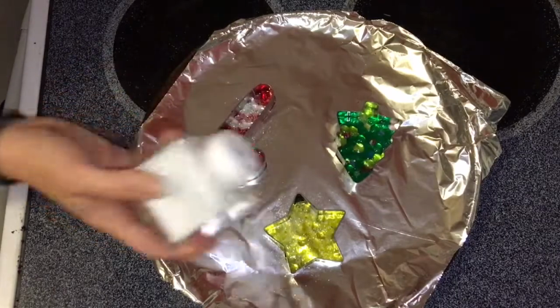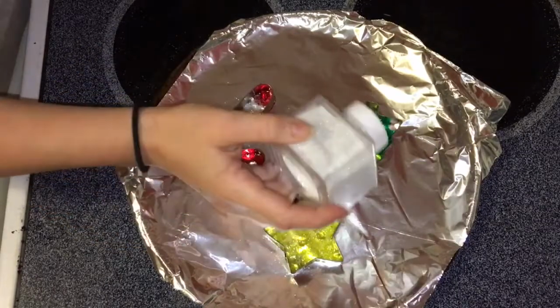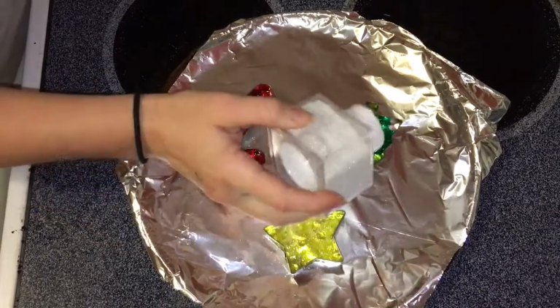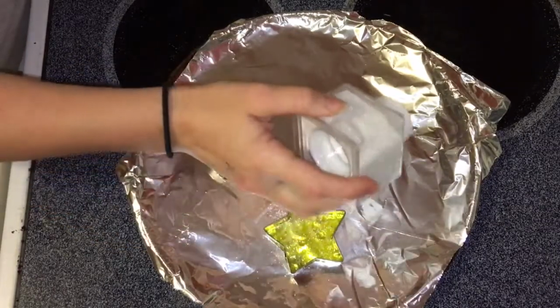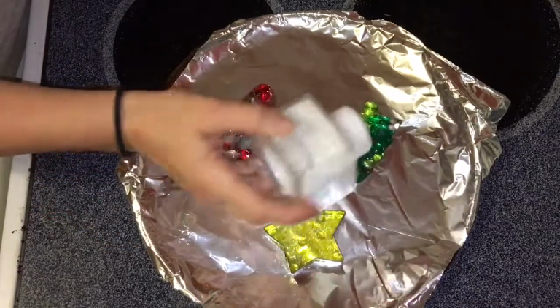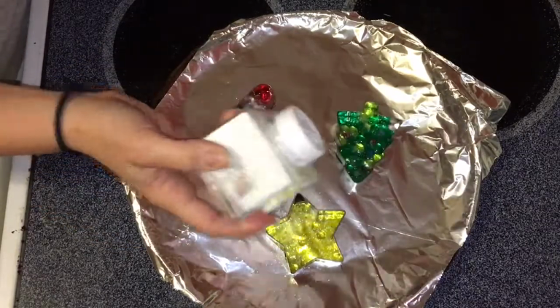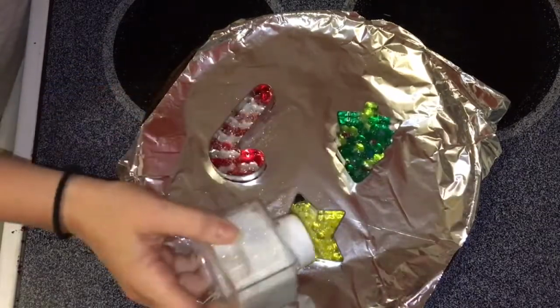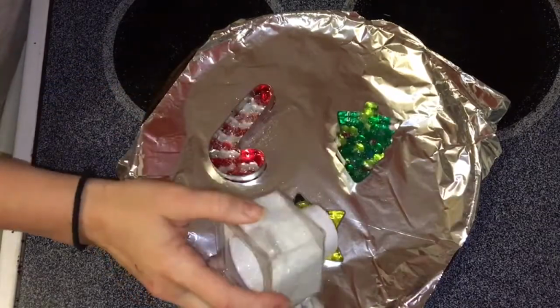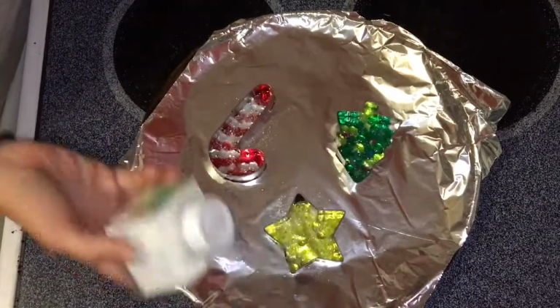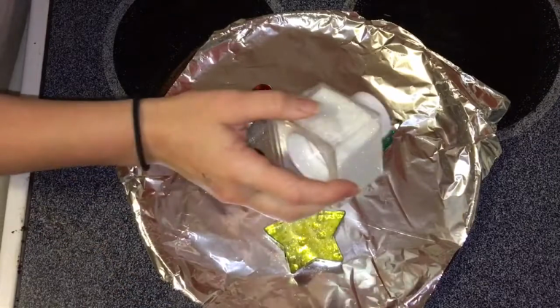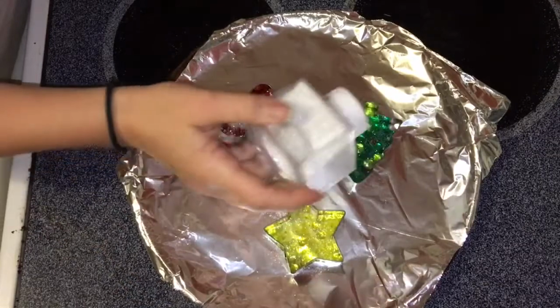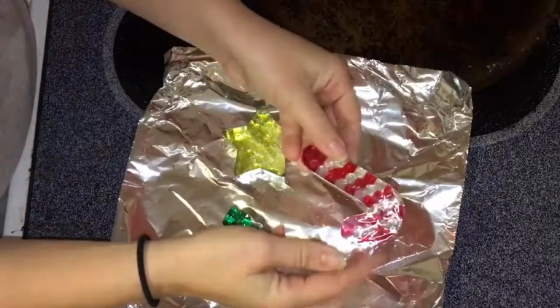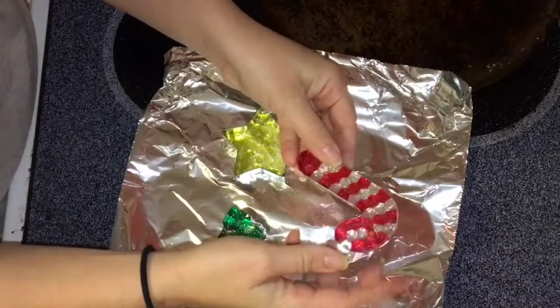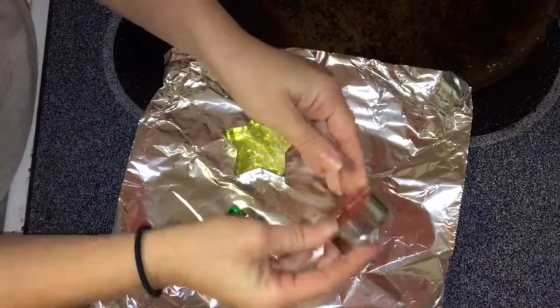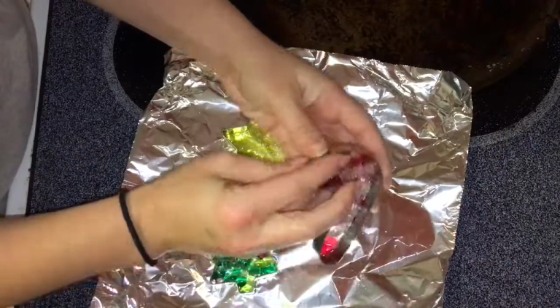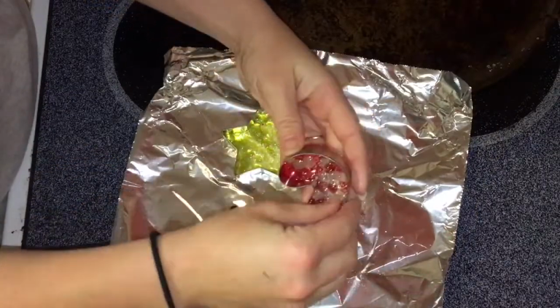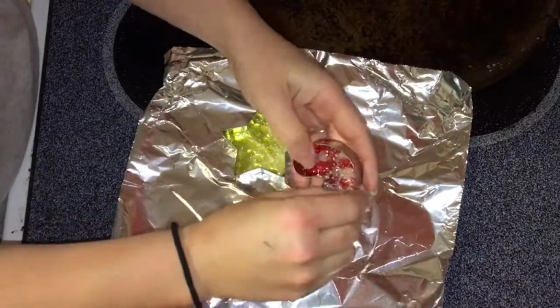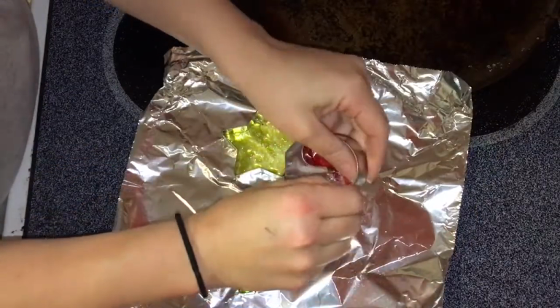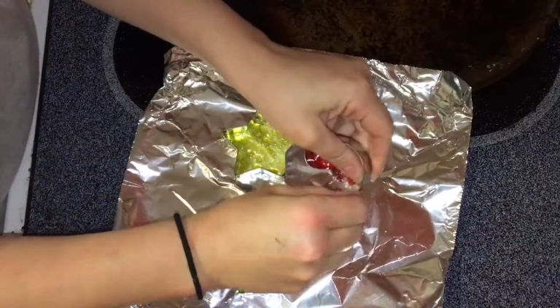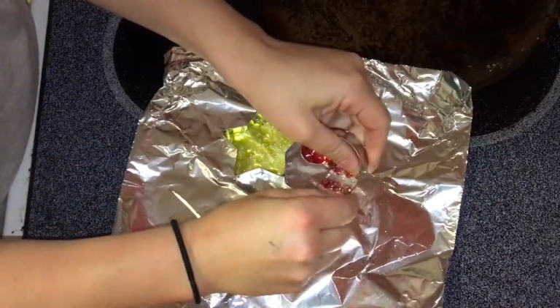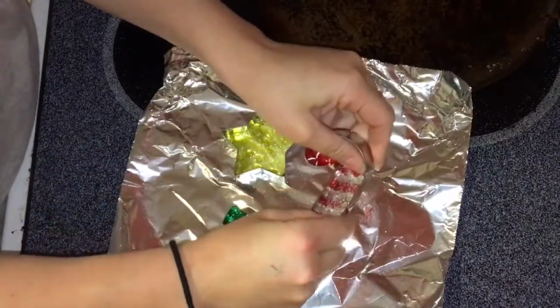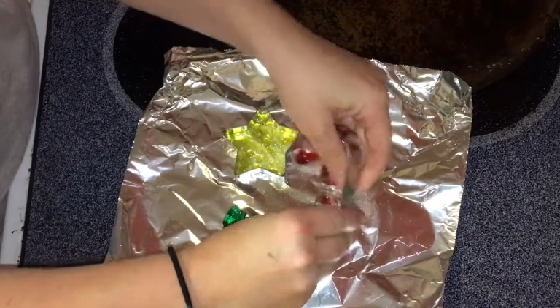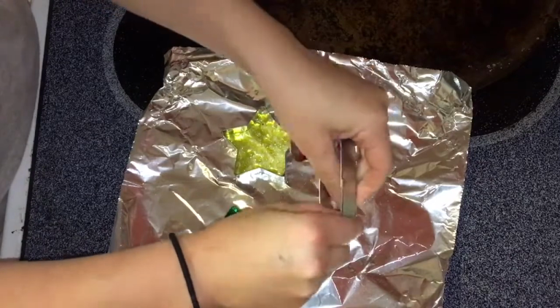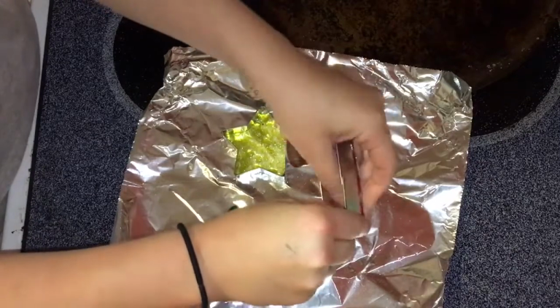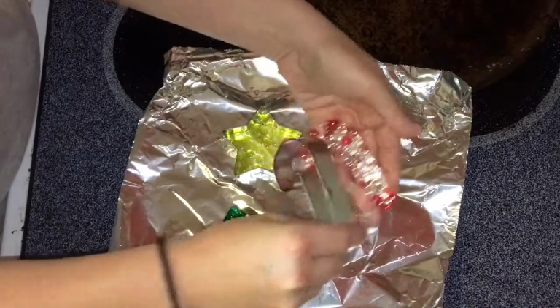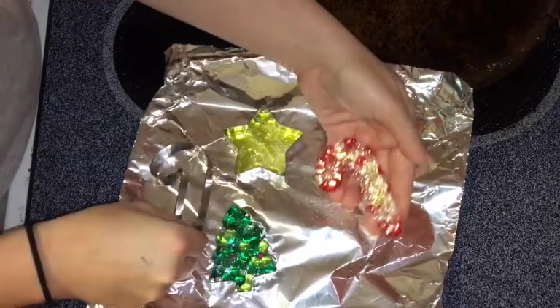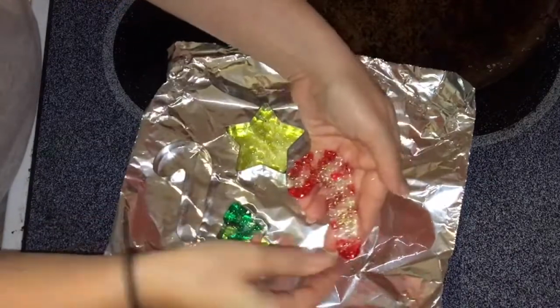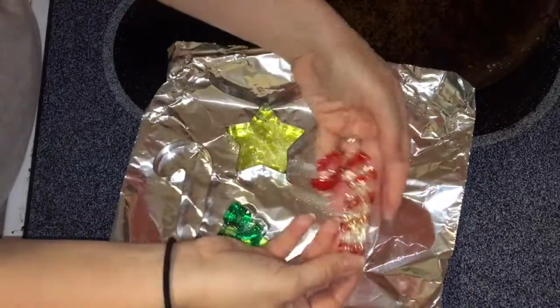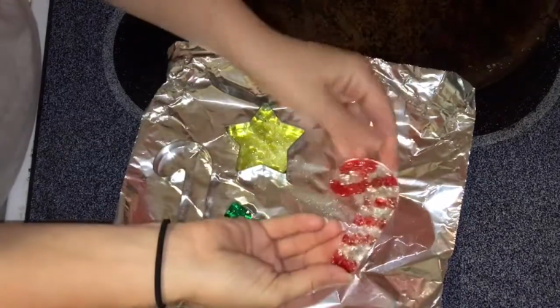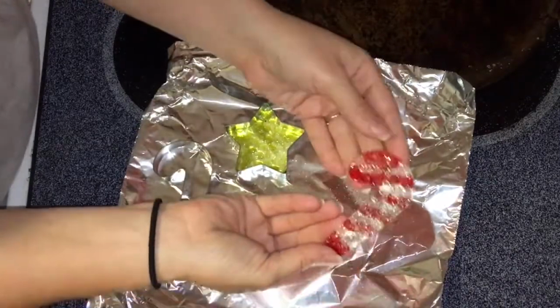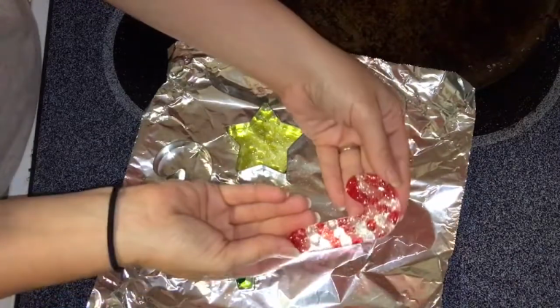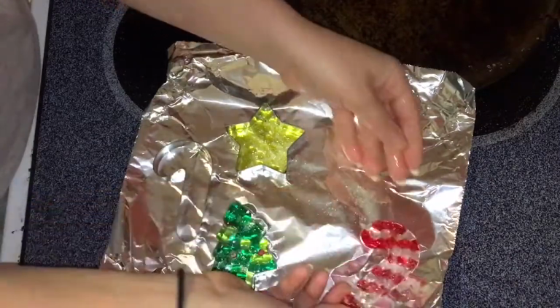Once they've cooled, you're gonna be able to pop them out of the molds. To get them to release, all you have to do is just pull on one side of the cookie cutter and the rest of it will release off of it. As you can see, these turned out beautiful and will look great hanging on our Christmas tree.